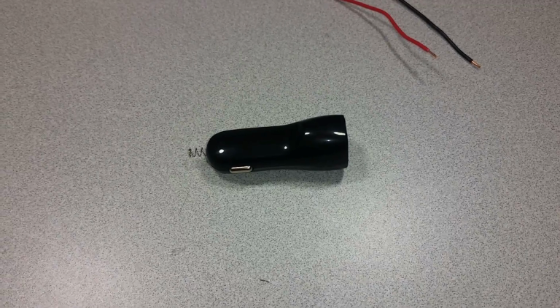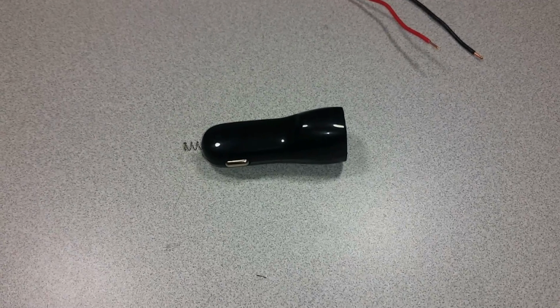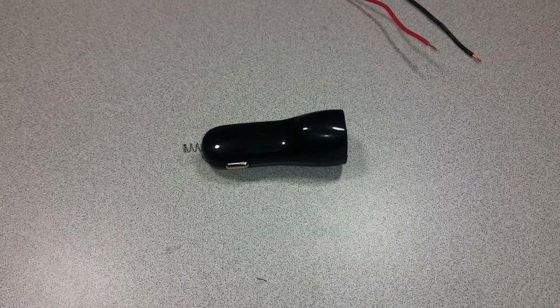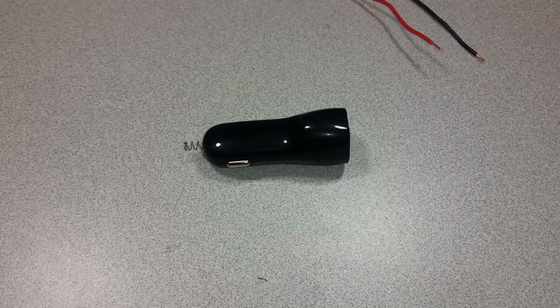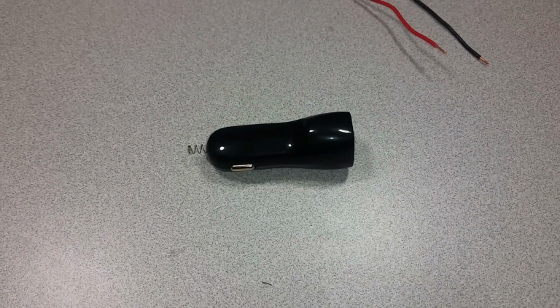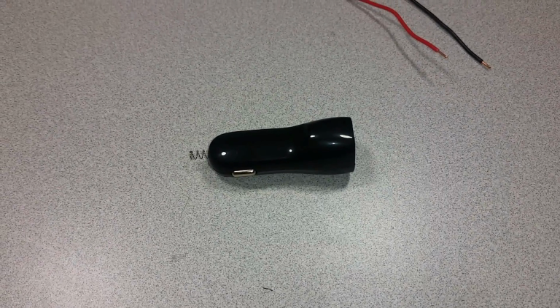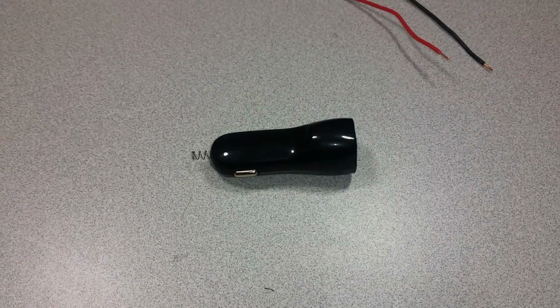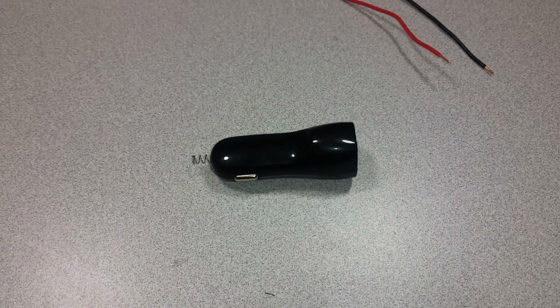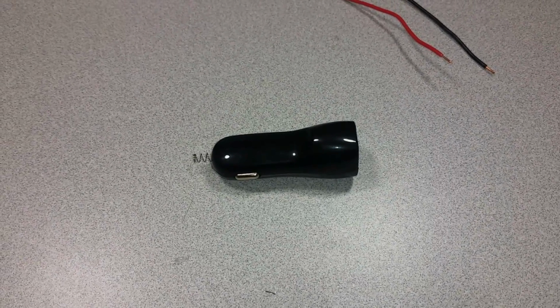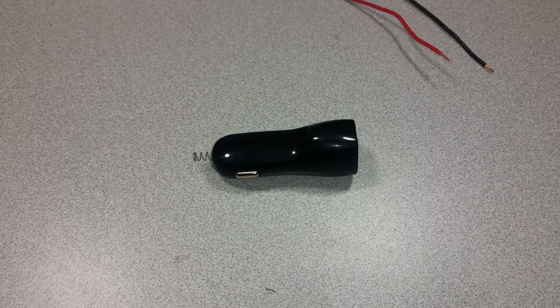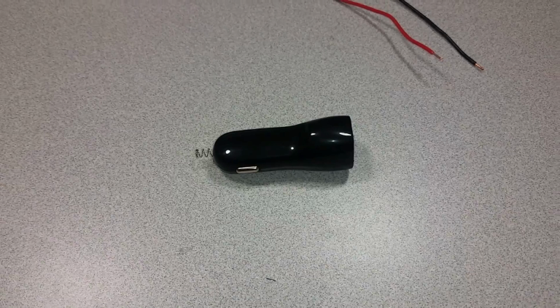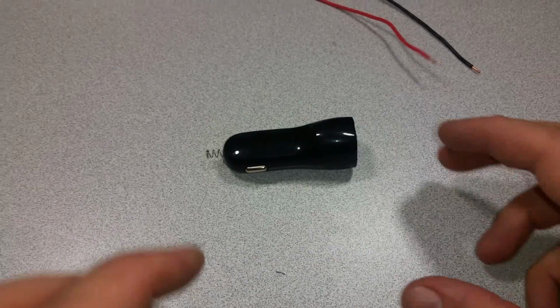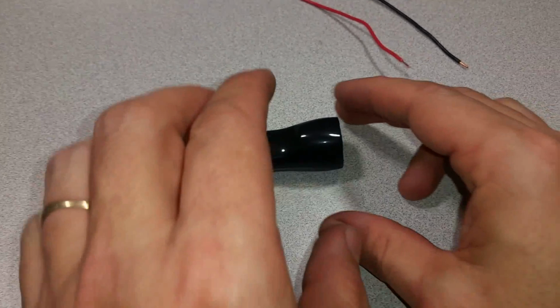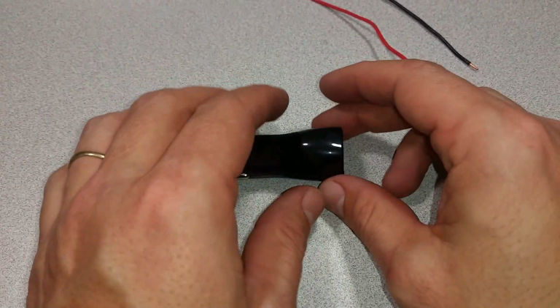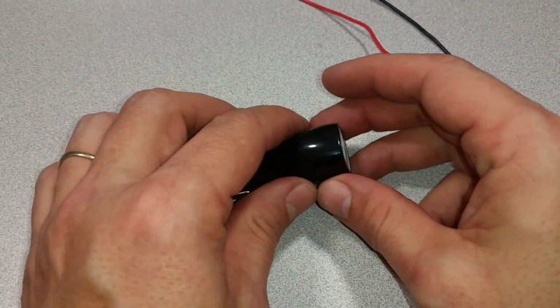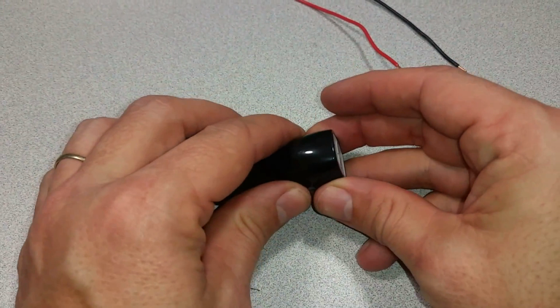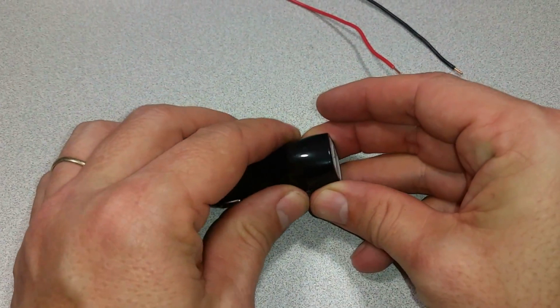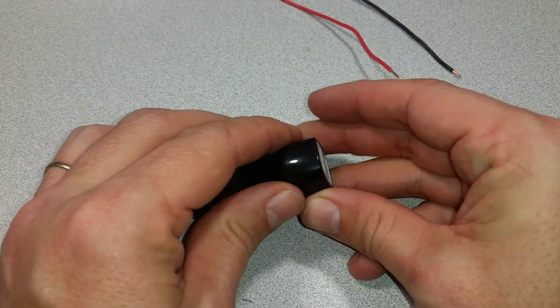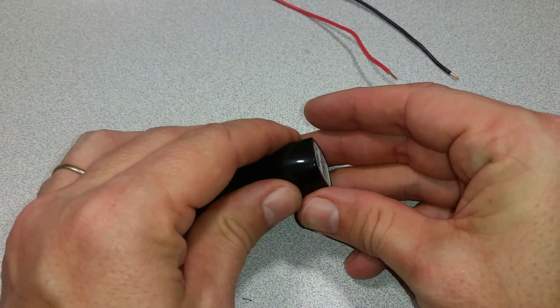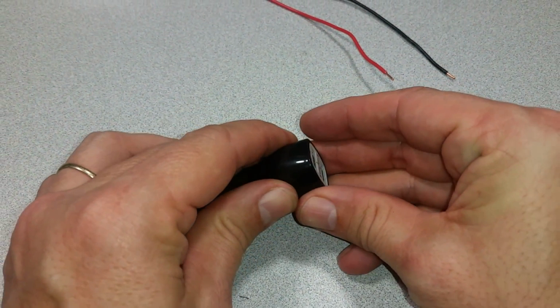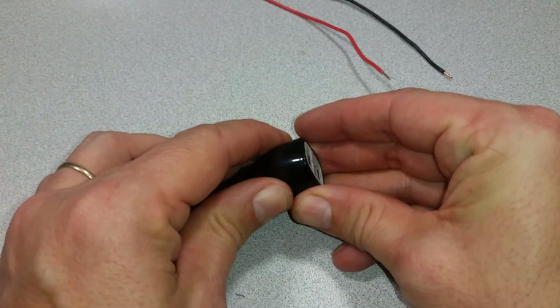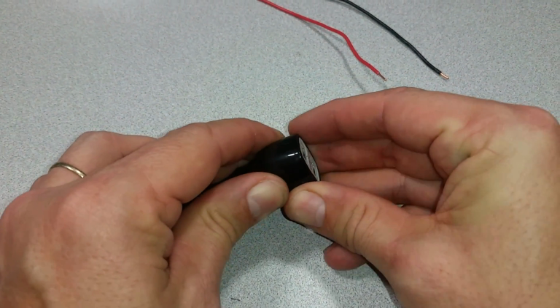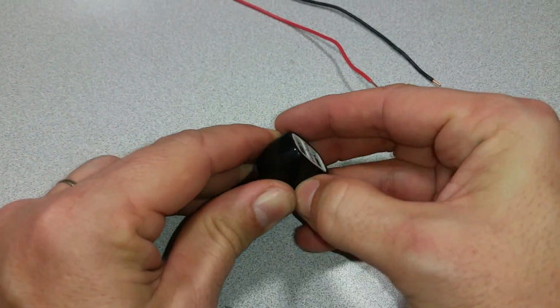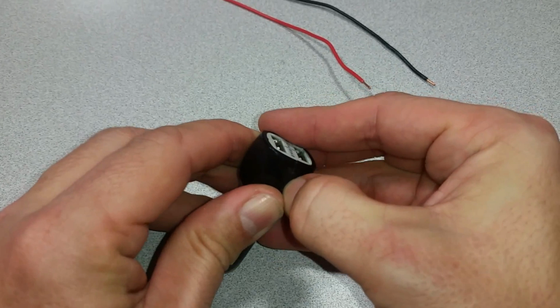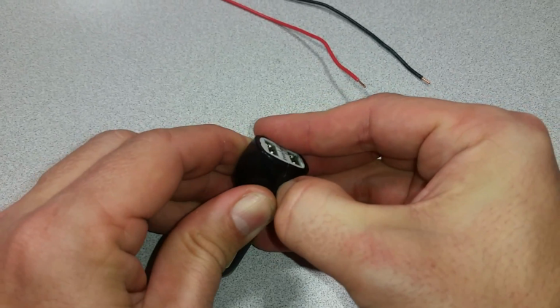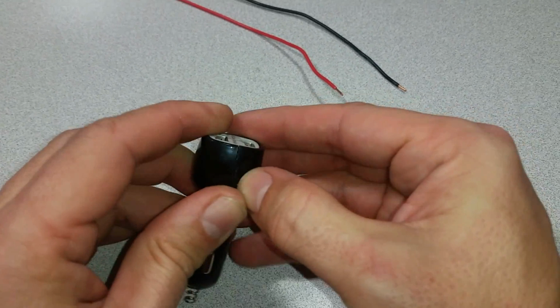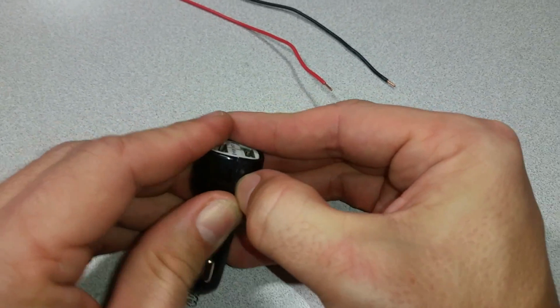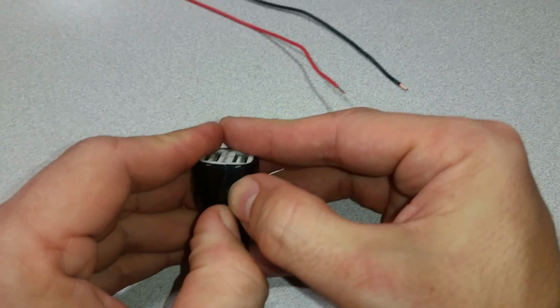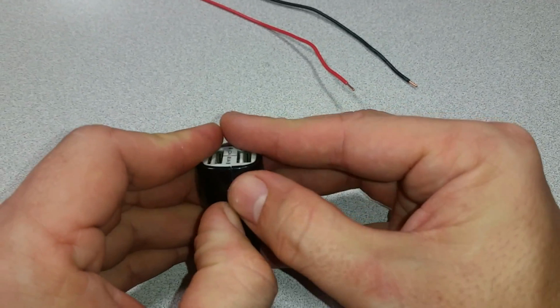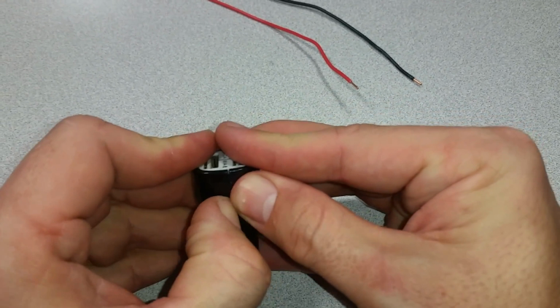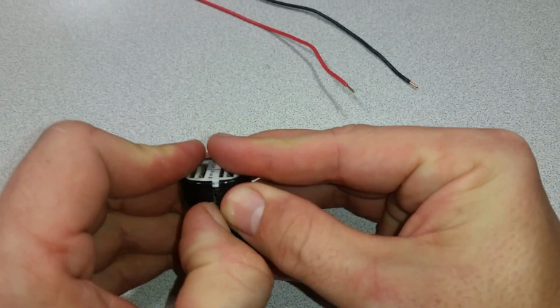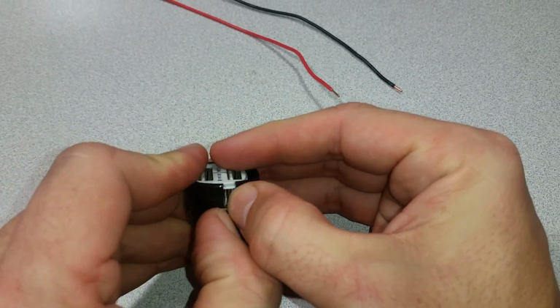Here's an idea for a project: a 12-volt to 5-volt DC converter for my old truck. I've got a bad power outlet, so I've already removed that and I'm going to put this converter in its place.